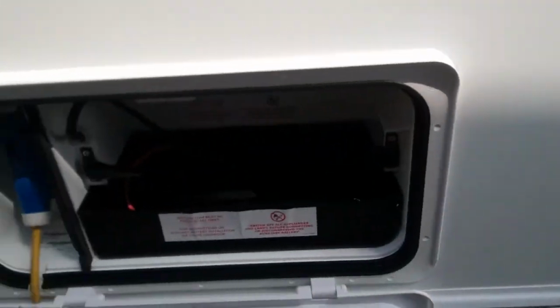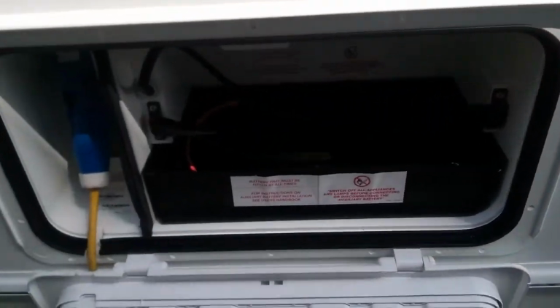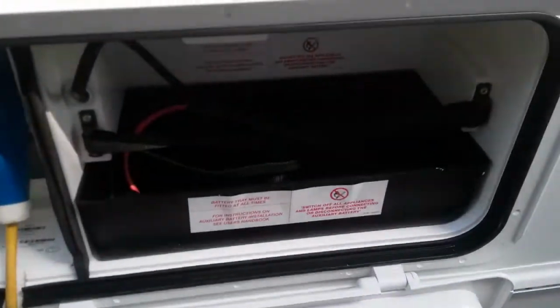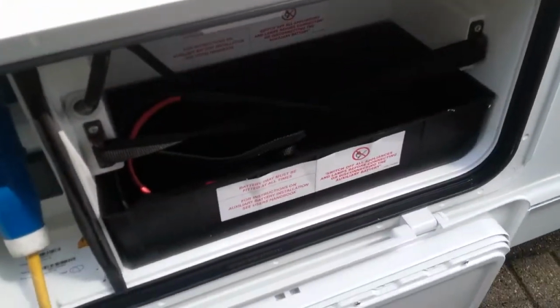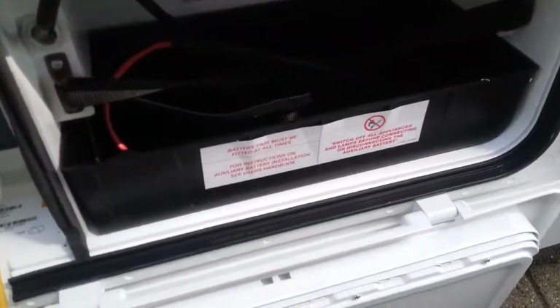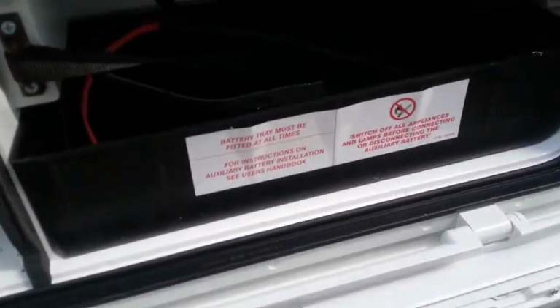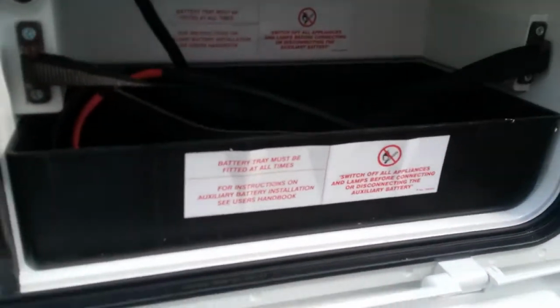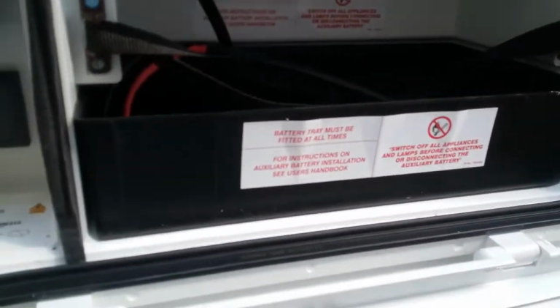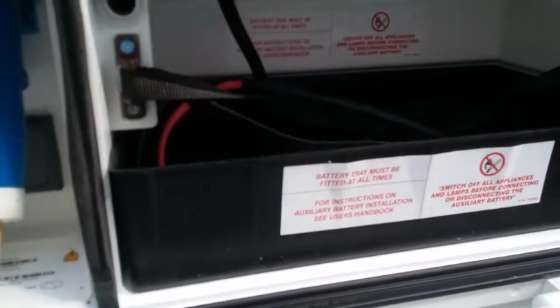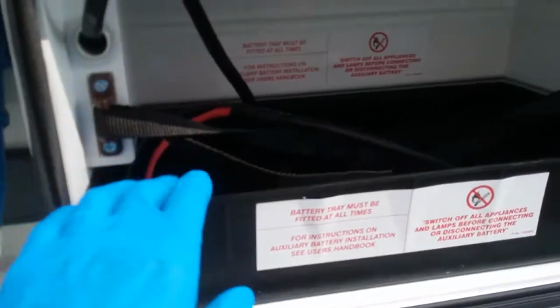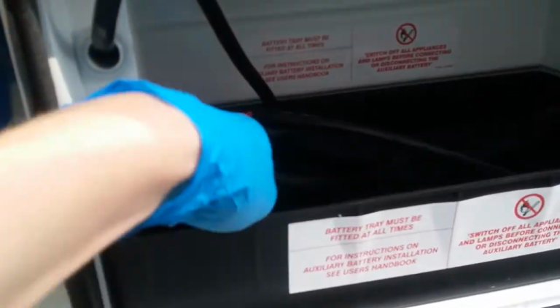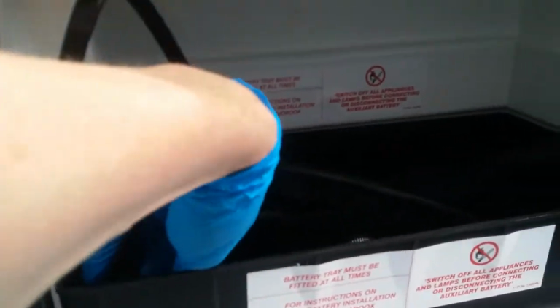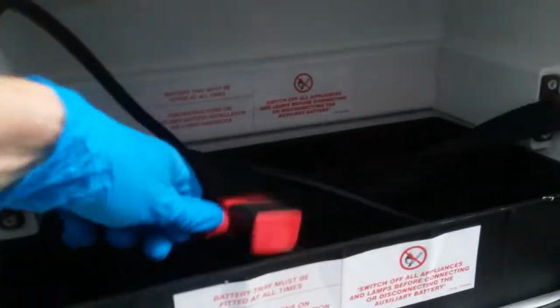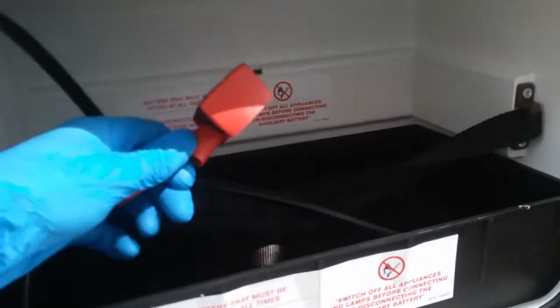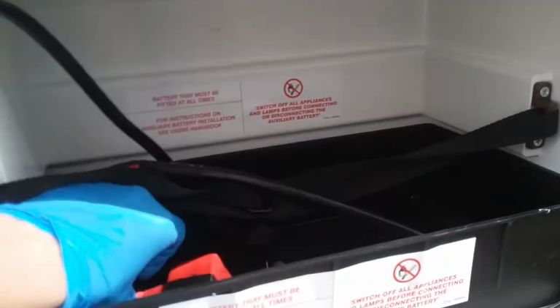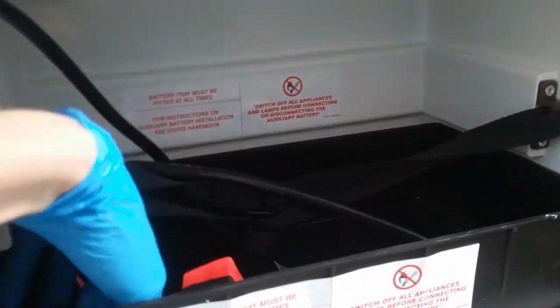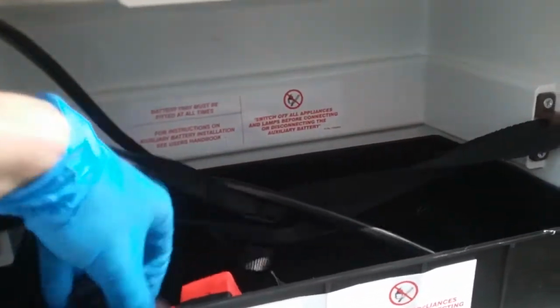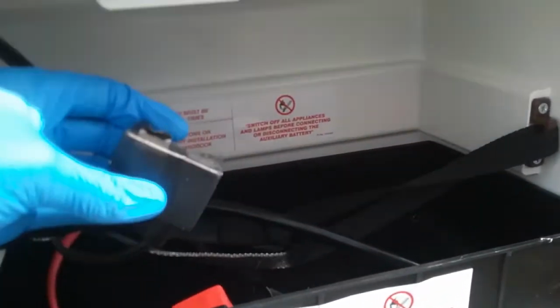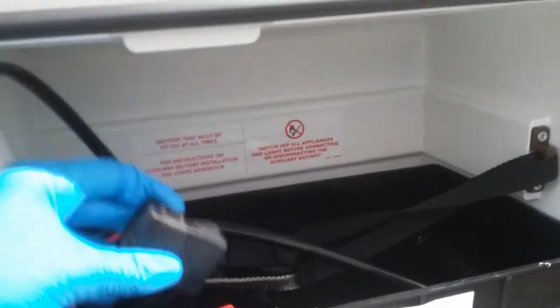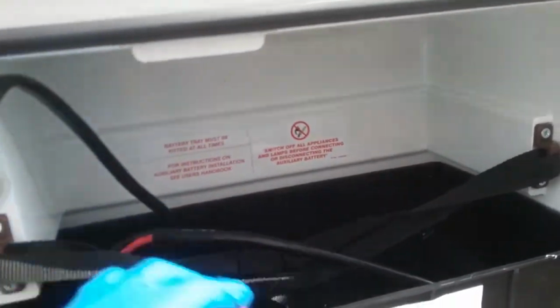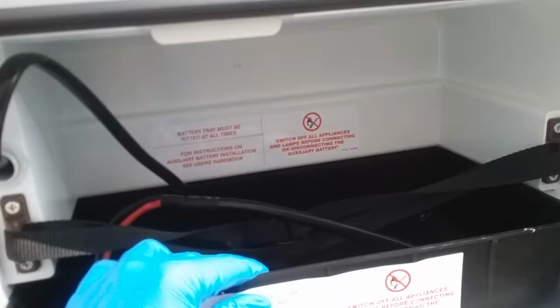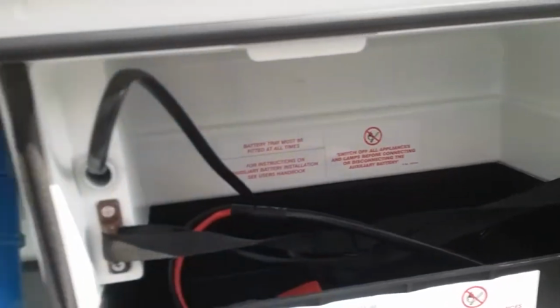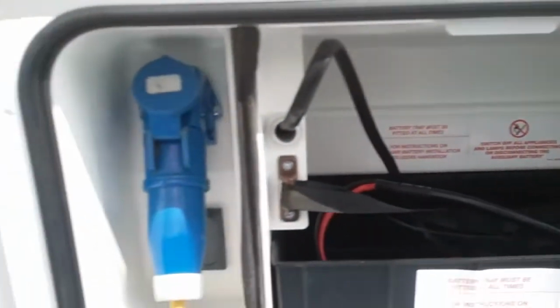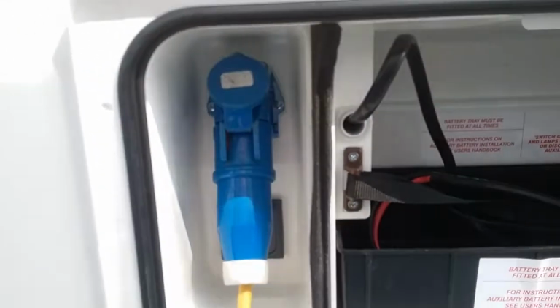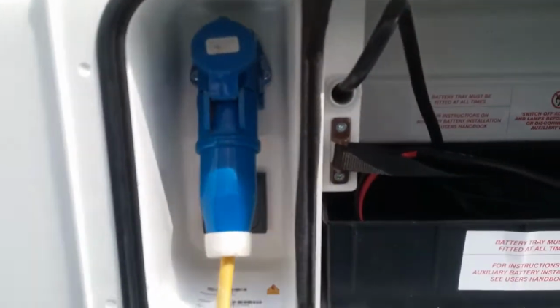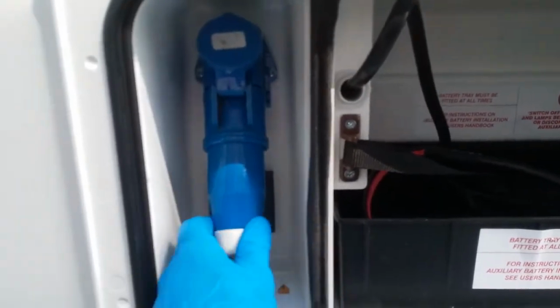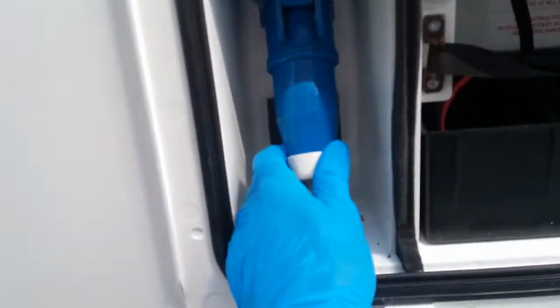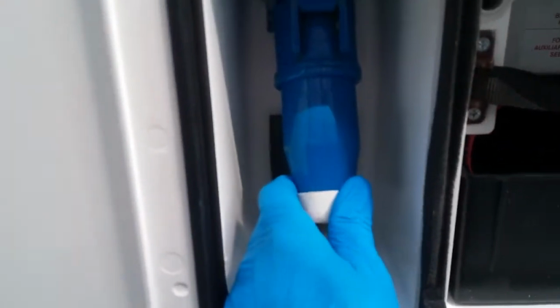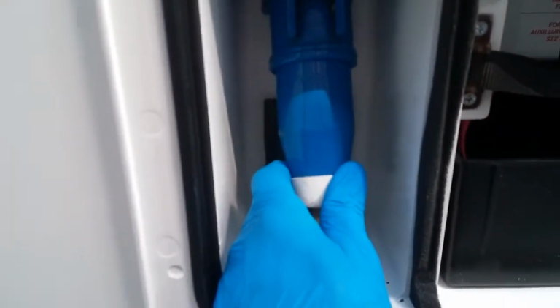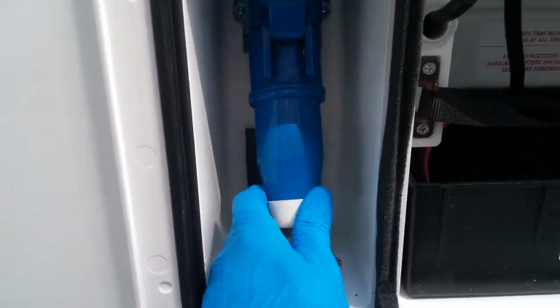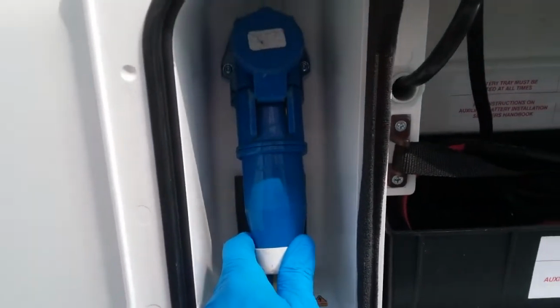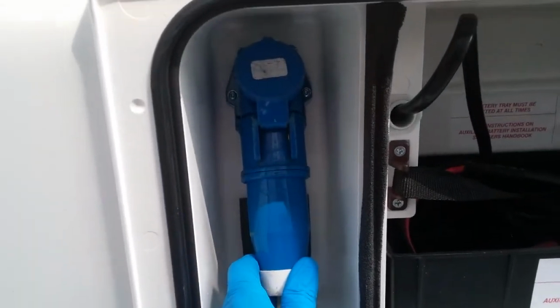Next we have the location for the leisure battery — plus and minus terminals just here — and then mains hook-up just at this point here.